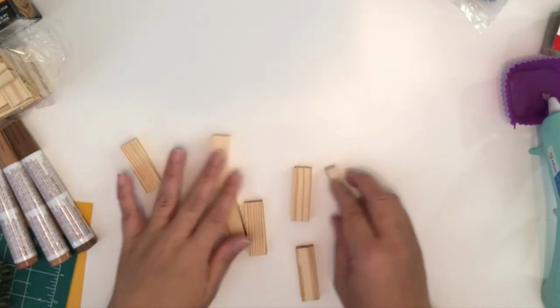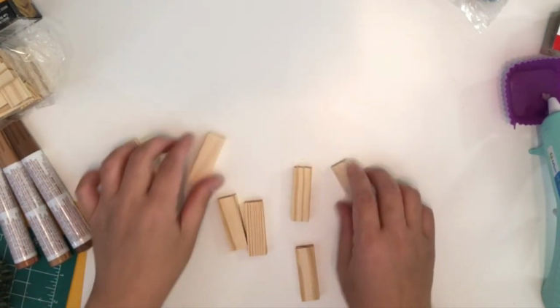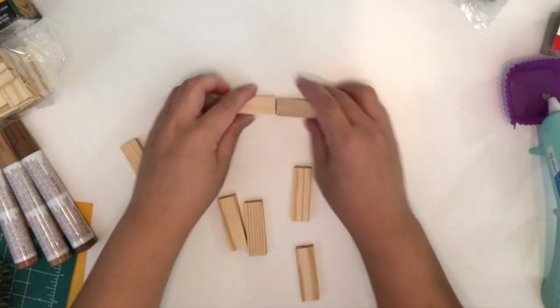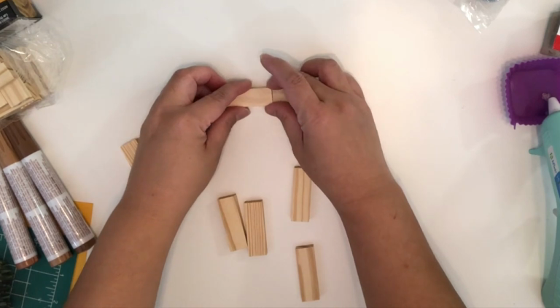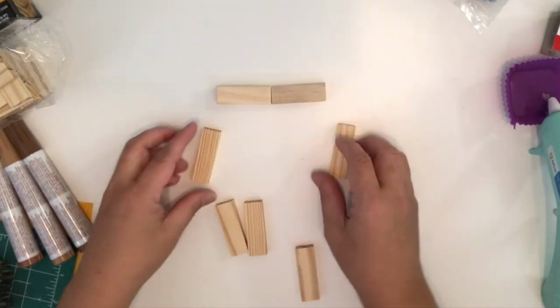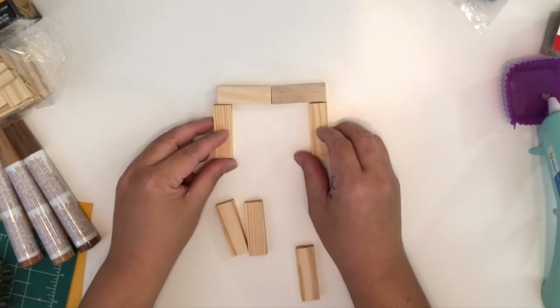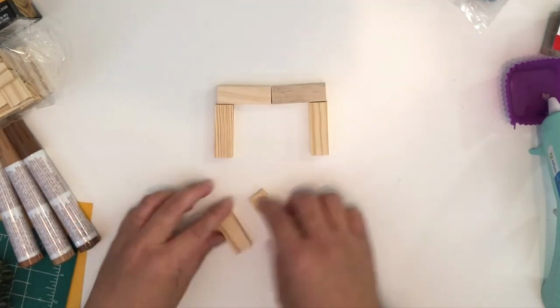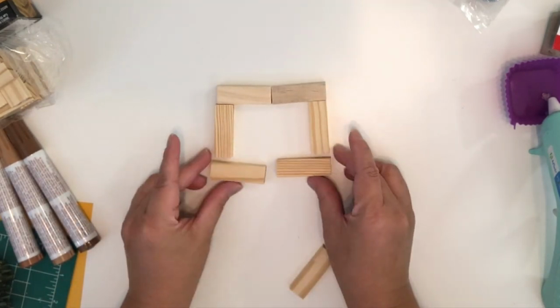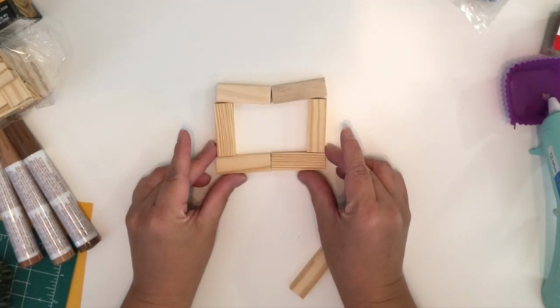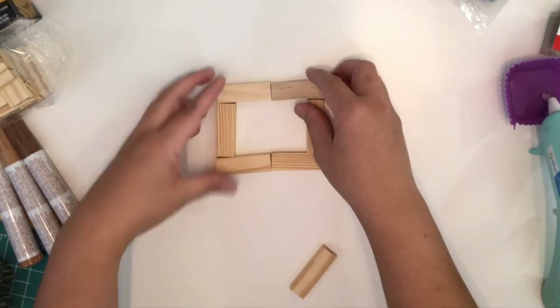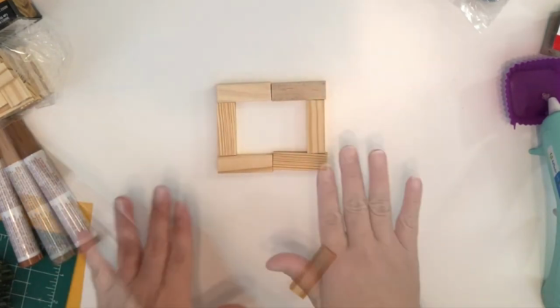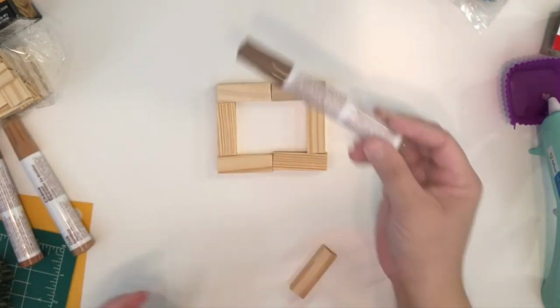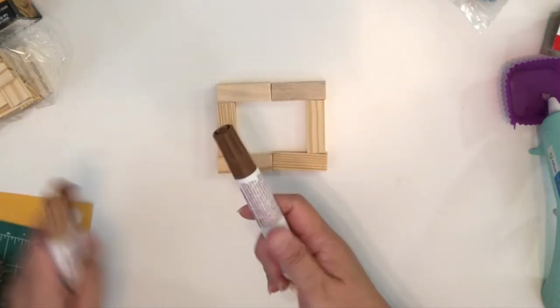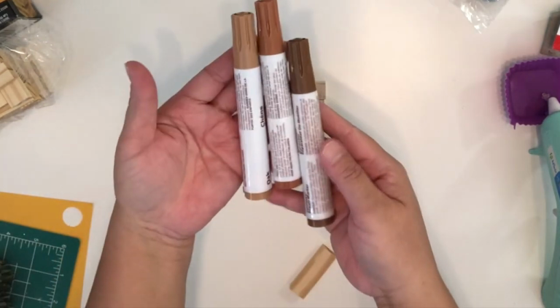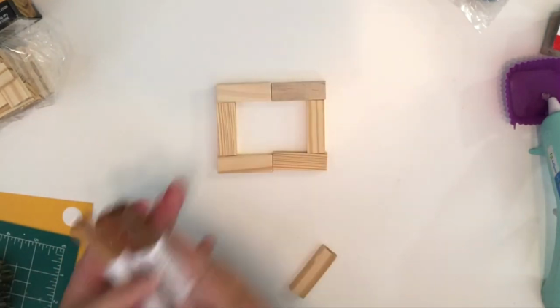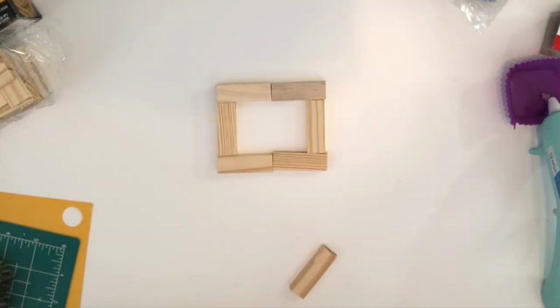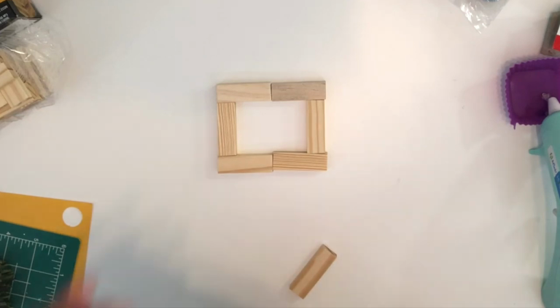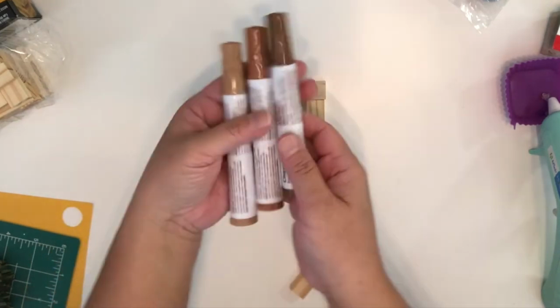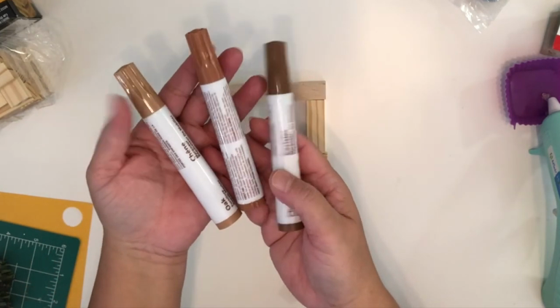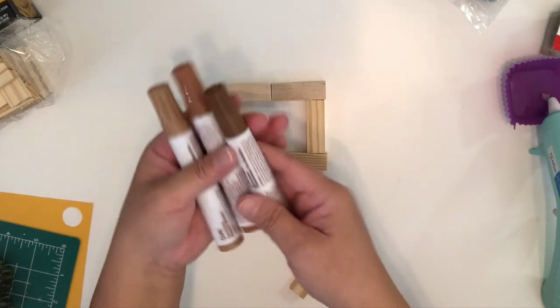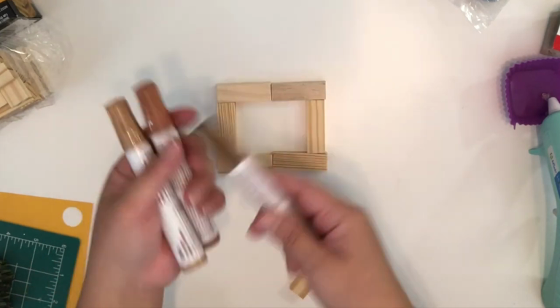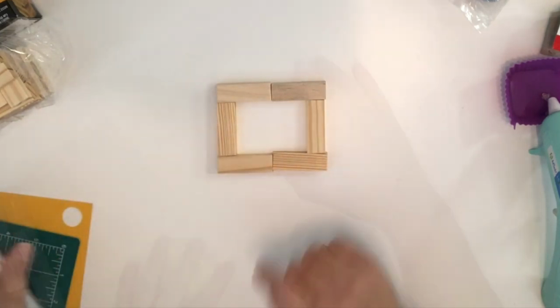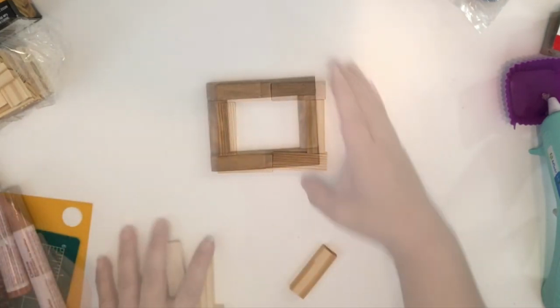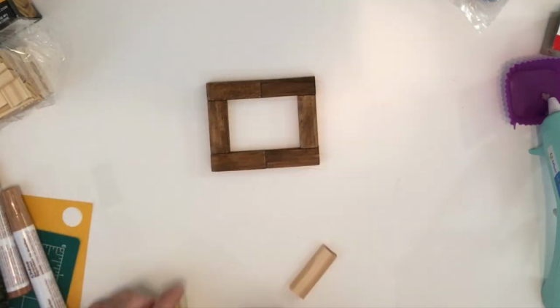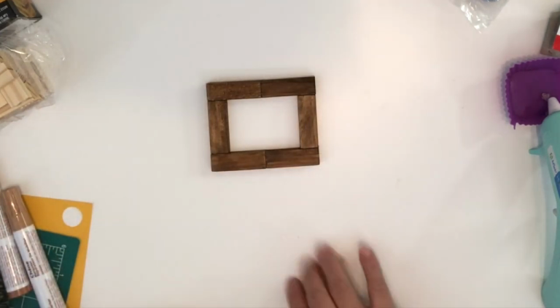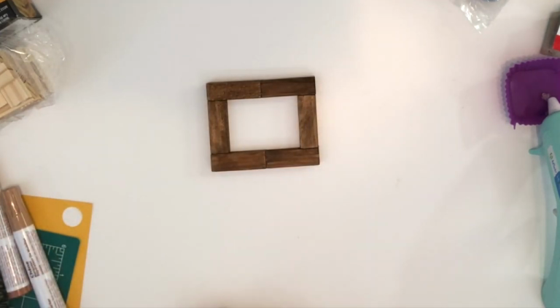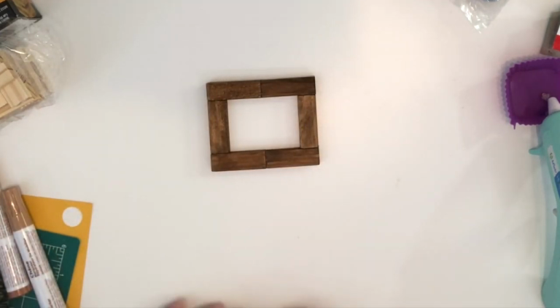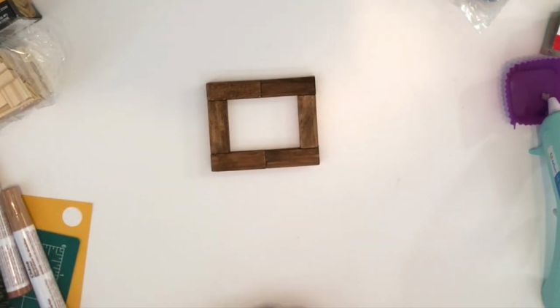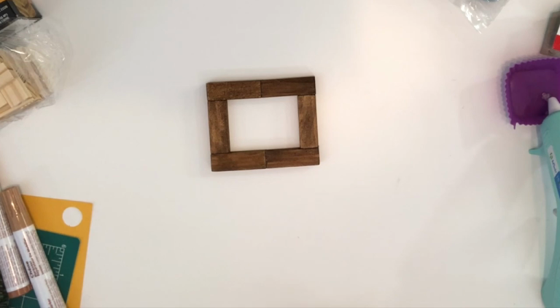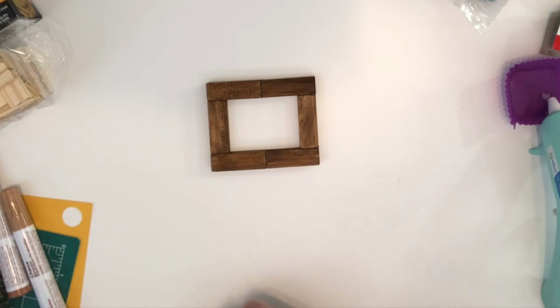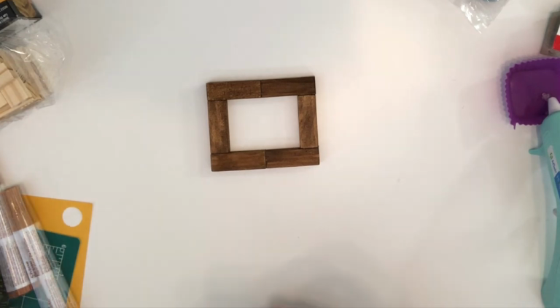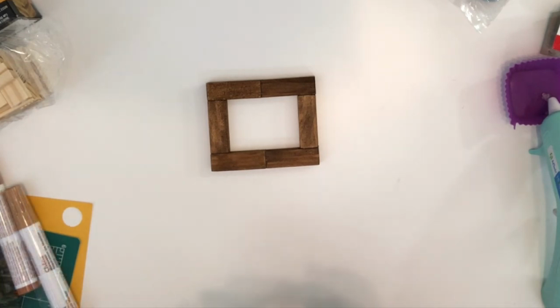For ornament number two, I'm going to make a frame and glue it together. Once it's been glued, I'm going to use these markers to tint my wooden frame — they will look like this. I've tinted a couple more.